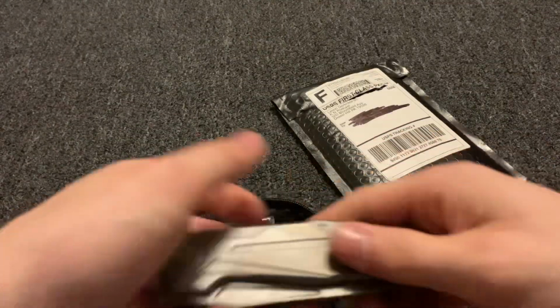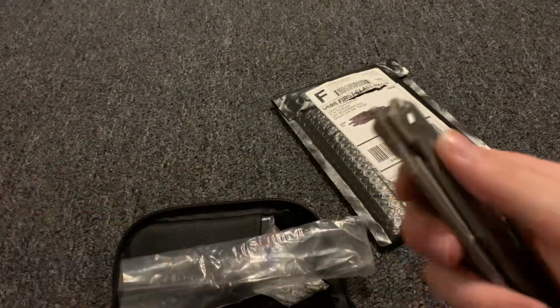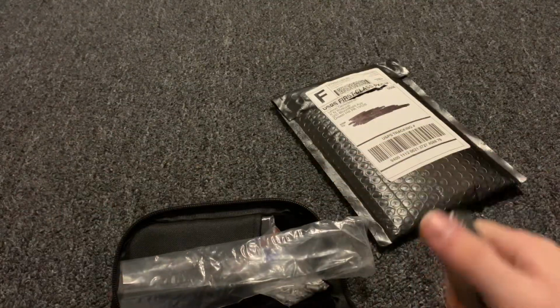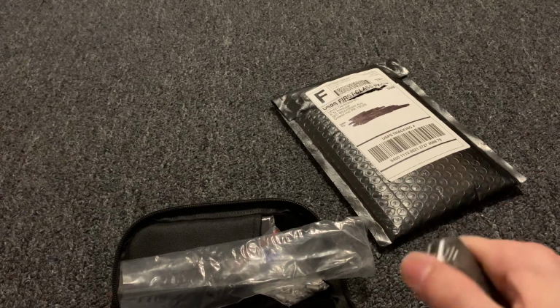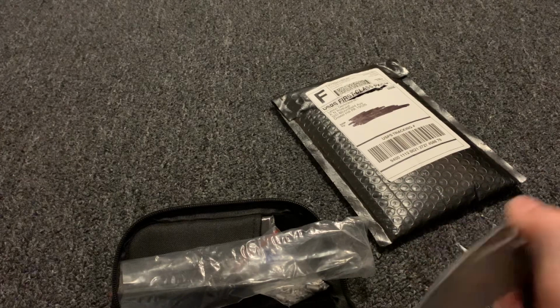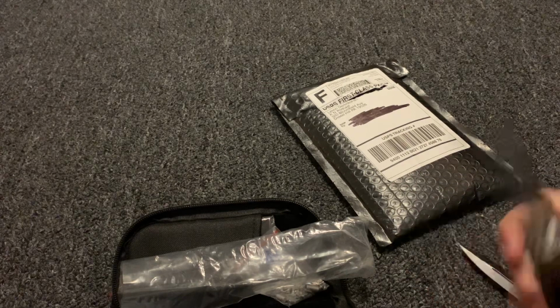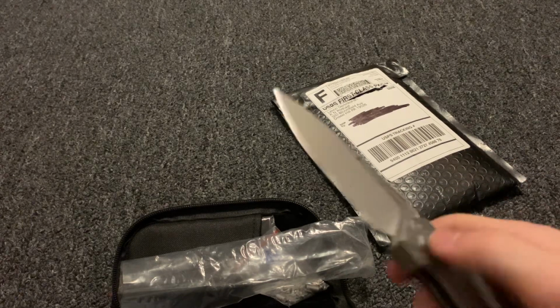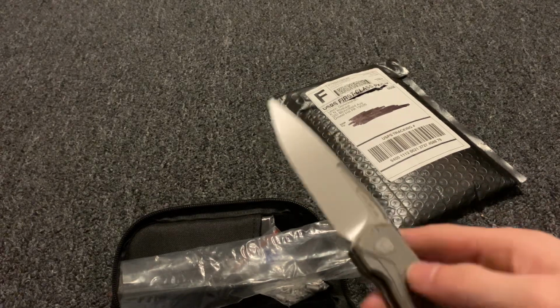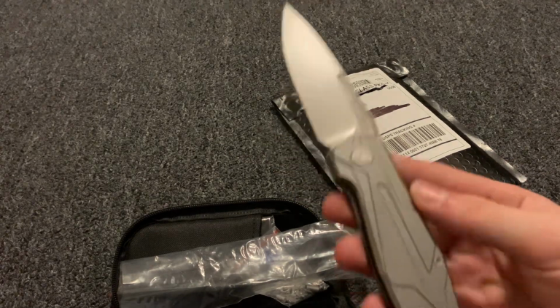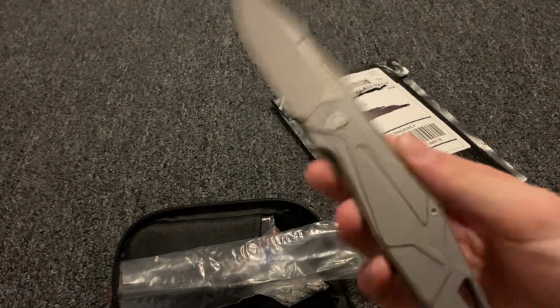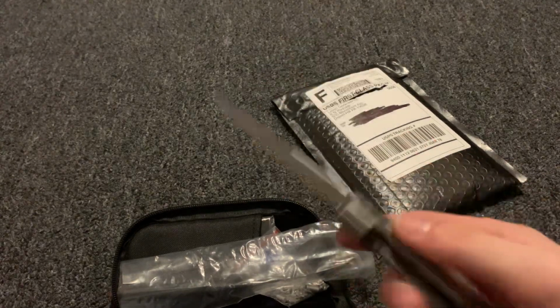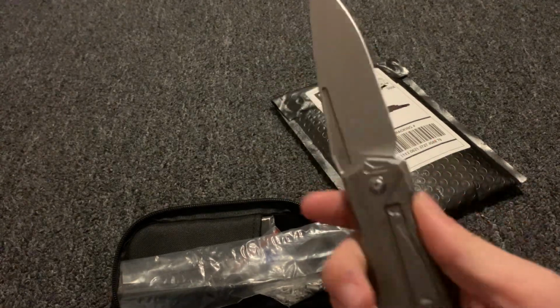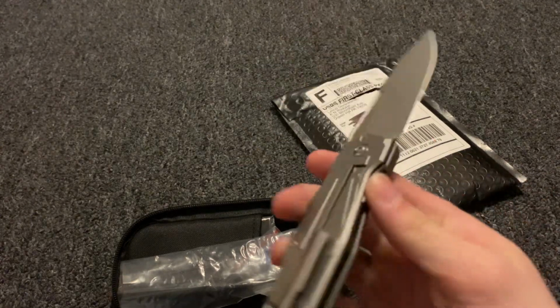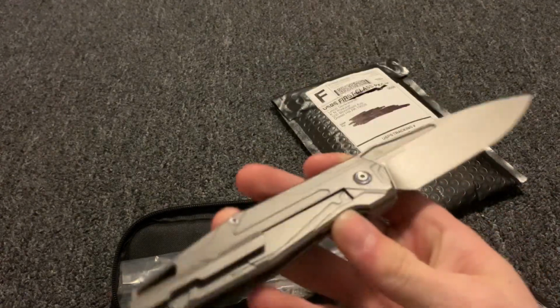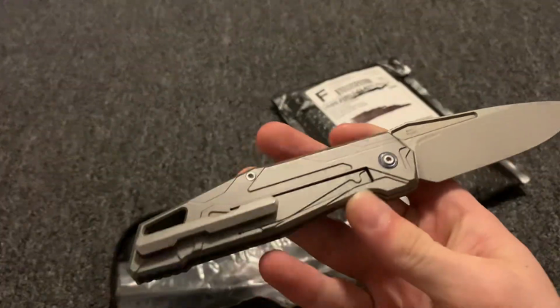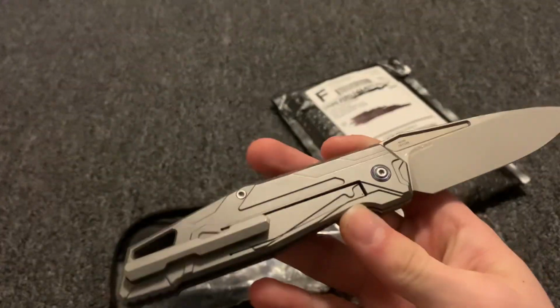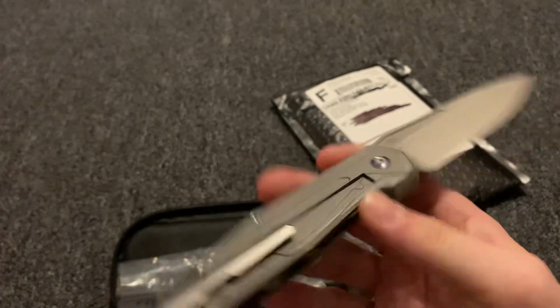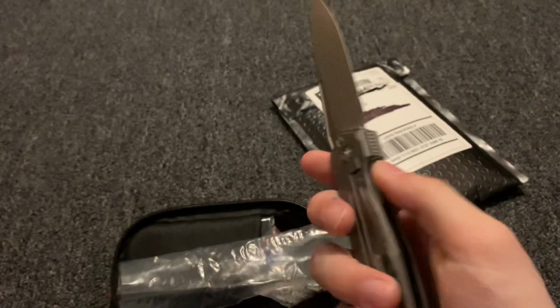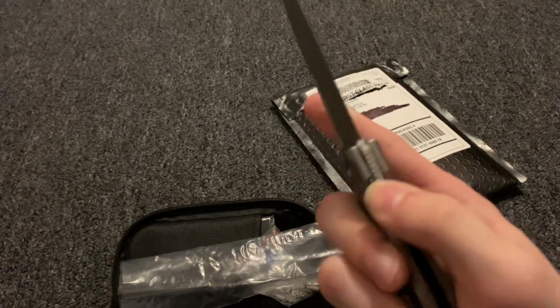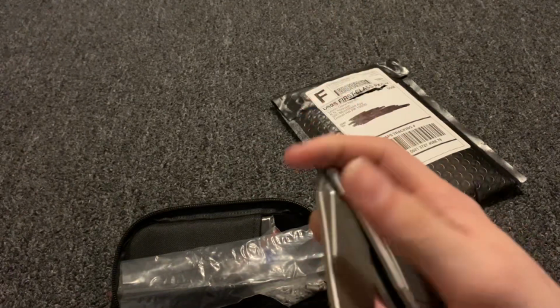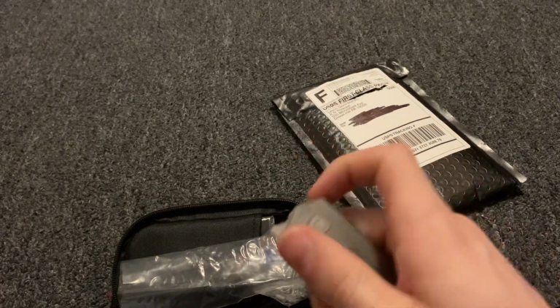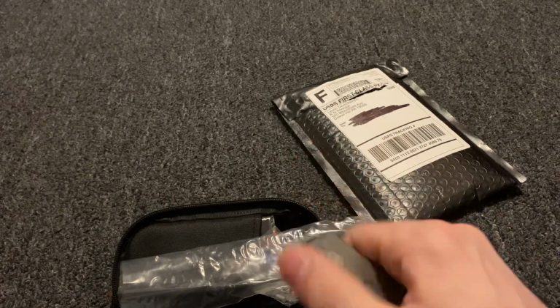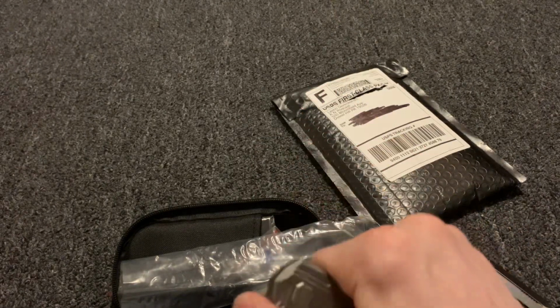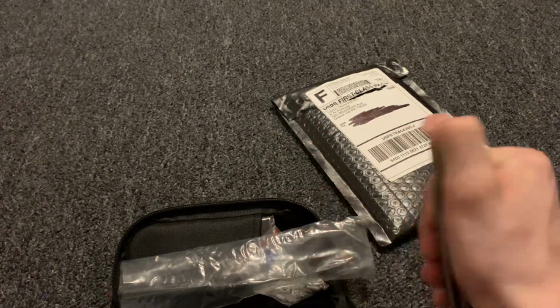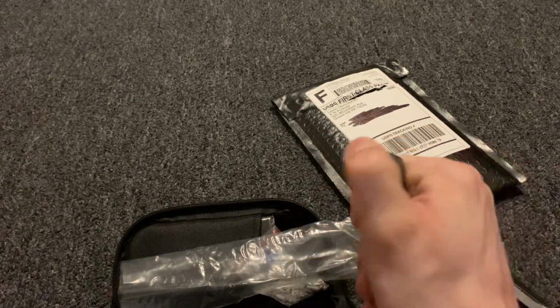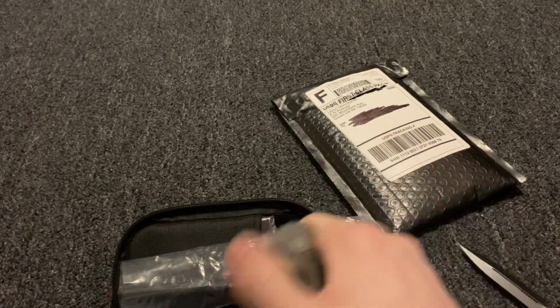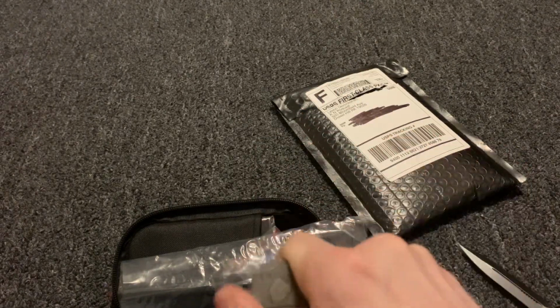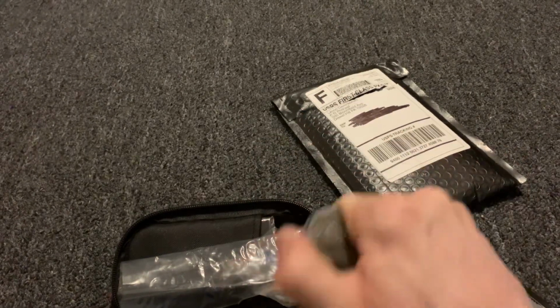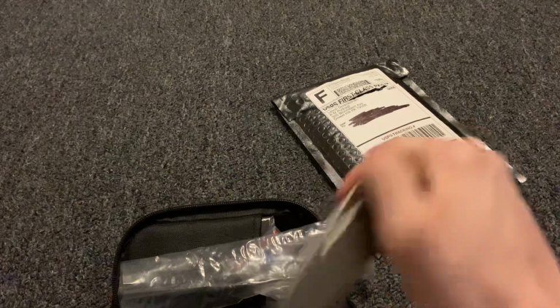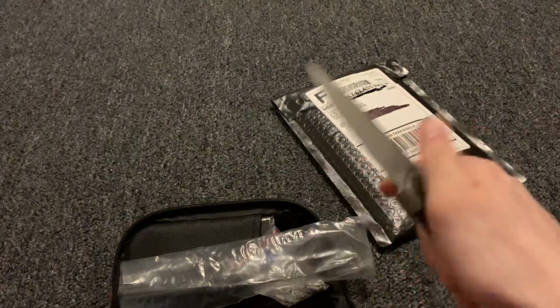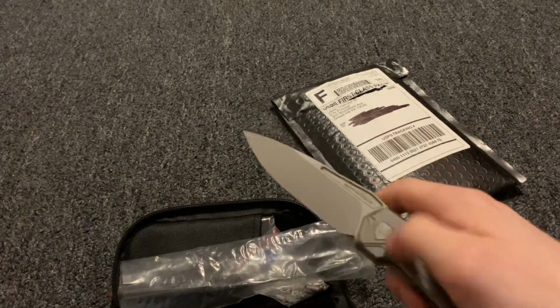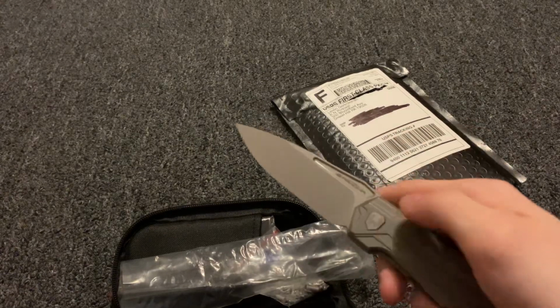This is a TC4 titanium frame with M390 blade steel and a frame lock. This is my first titanium knife, and I'm not quite familiar with how to flip these ones out.